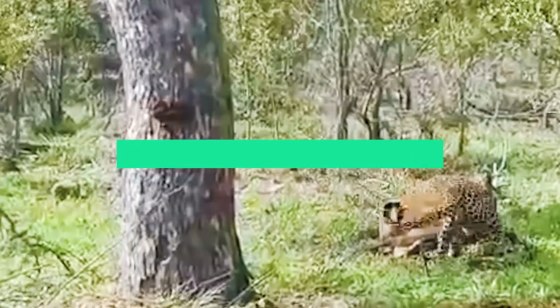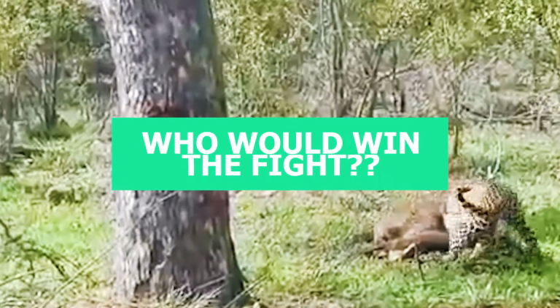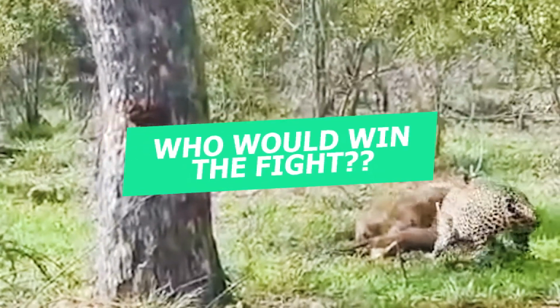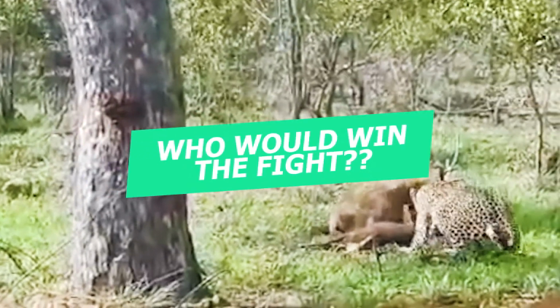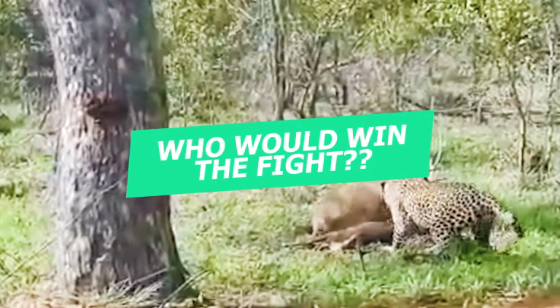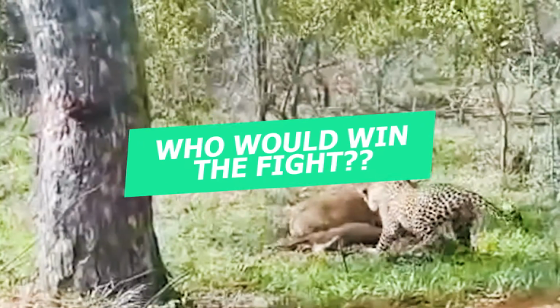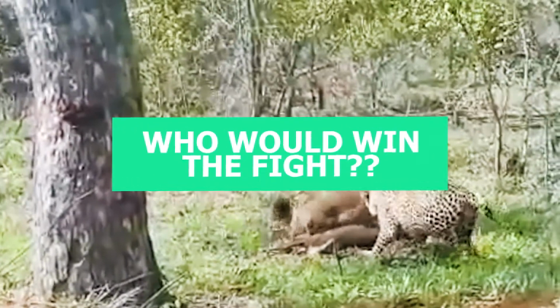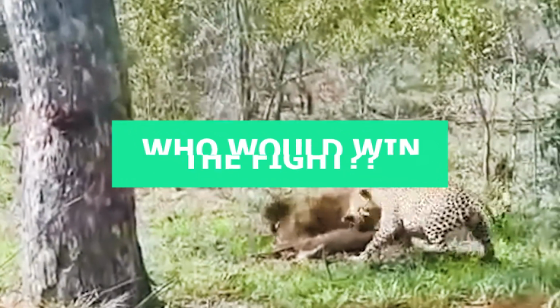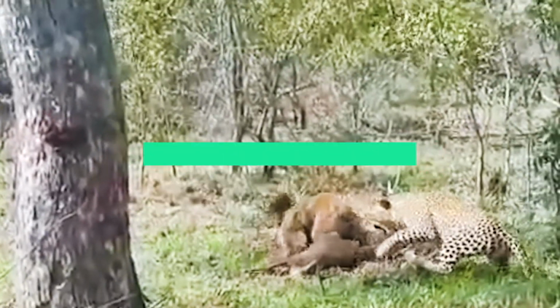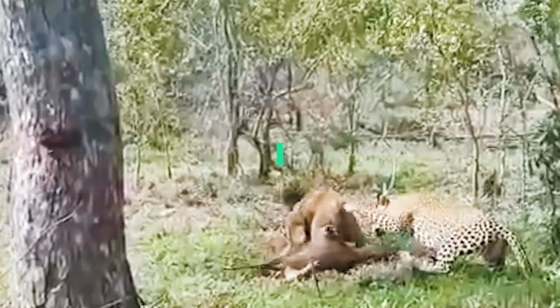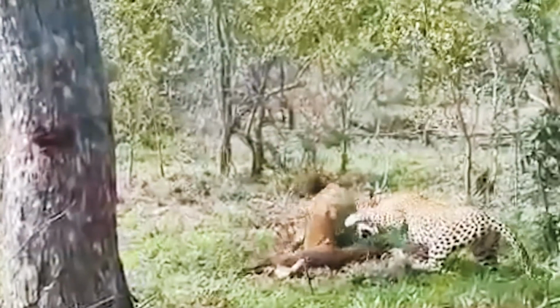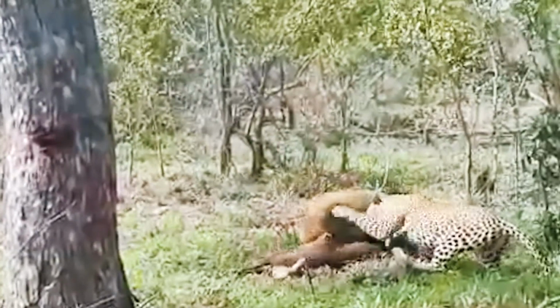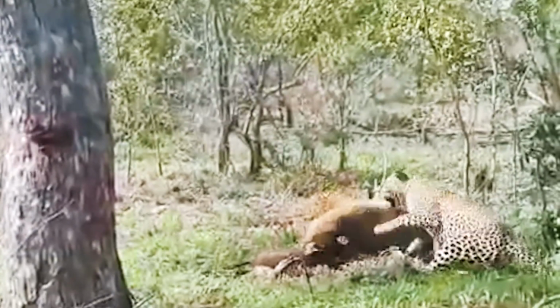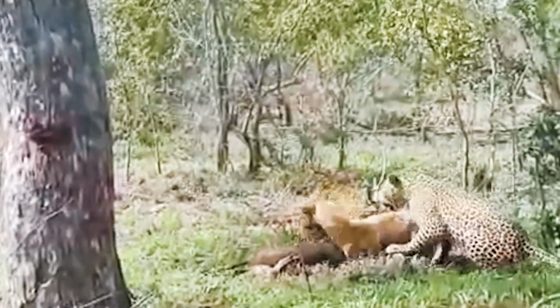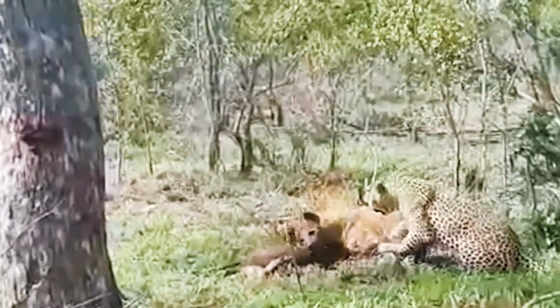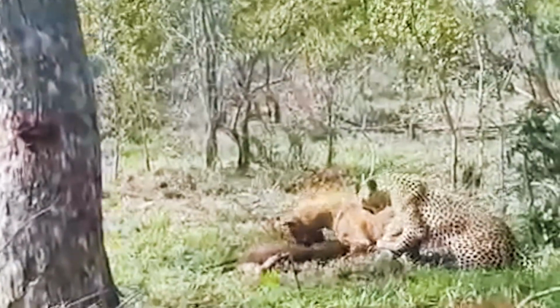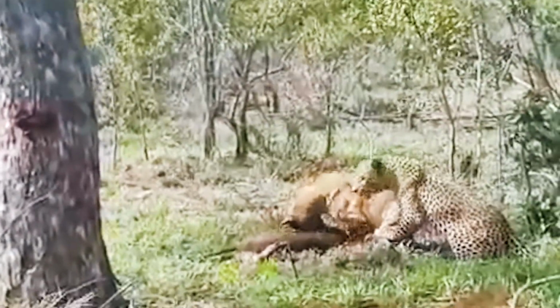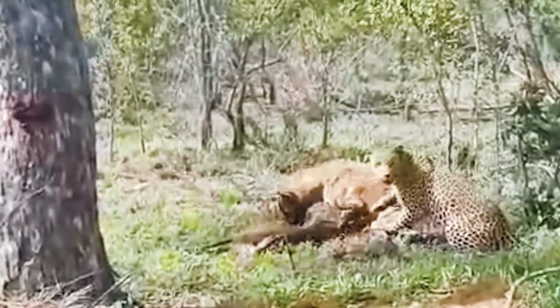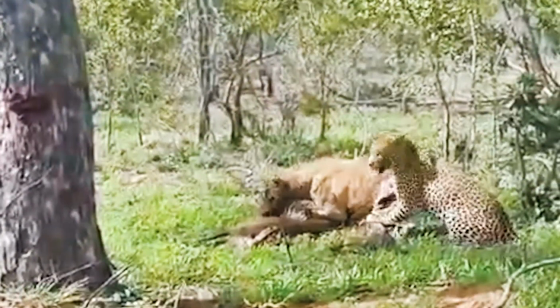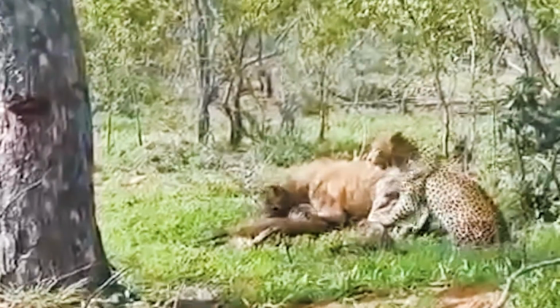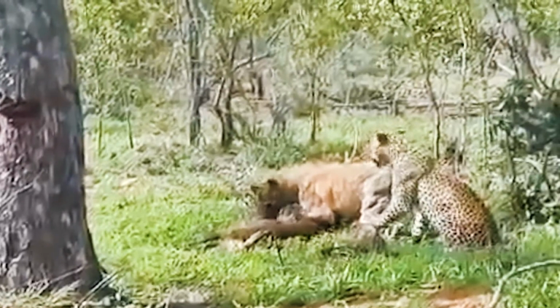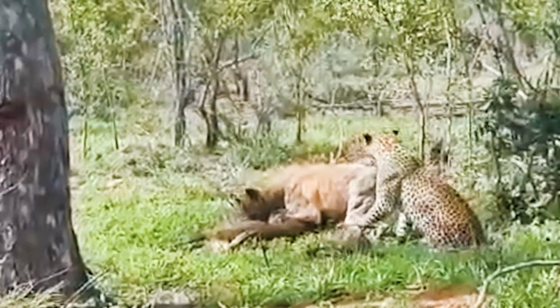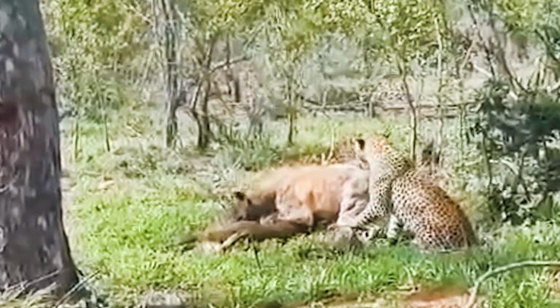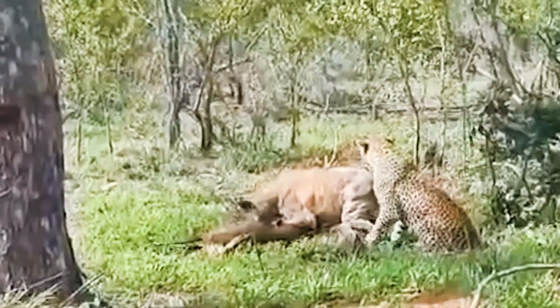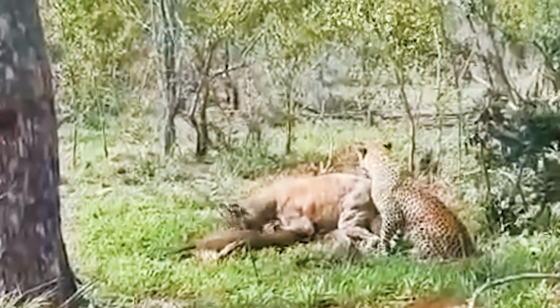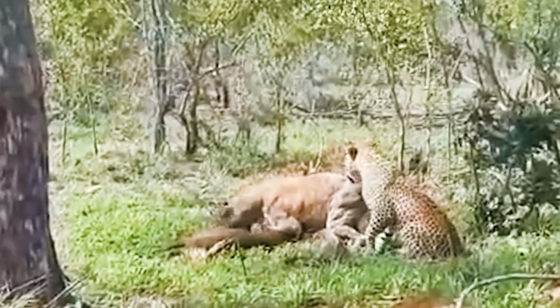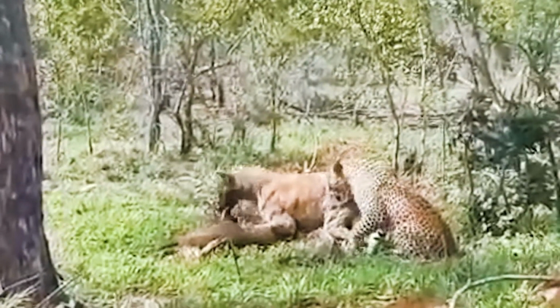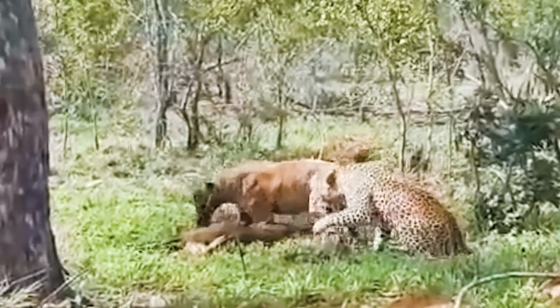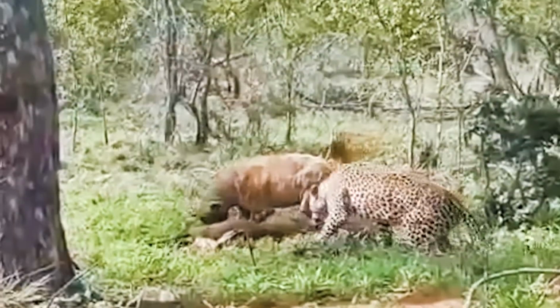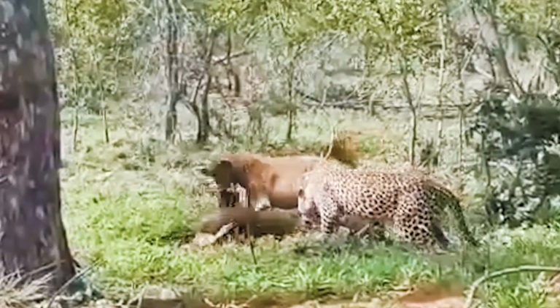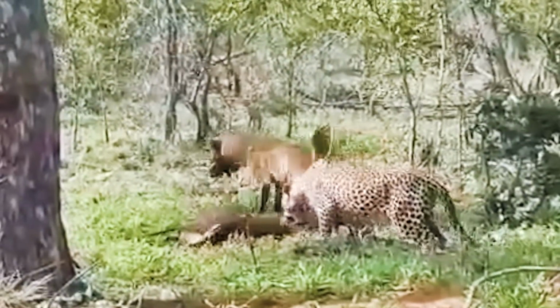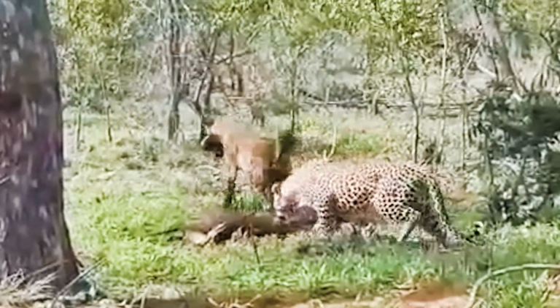Who would win the fight? Leopards are aggressive and powerful hunters. They are more accustomed to taking down large animals than the hyena, and are also larger in size and more experienced when it comes to killing. The leopard is the winner between them.